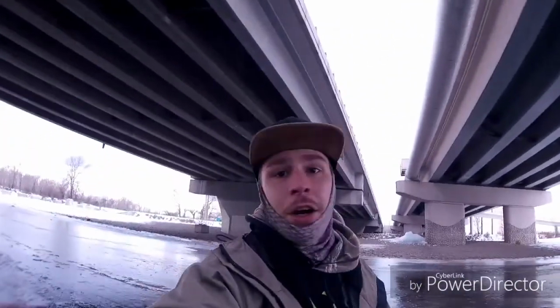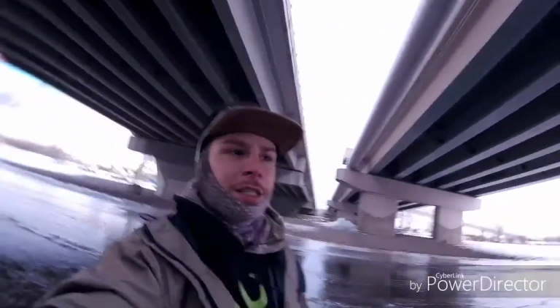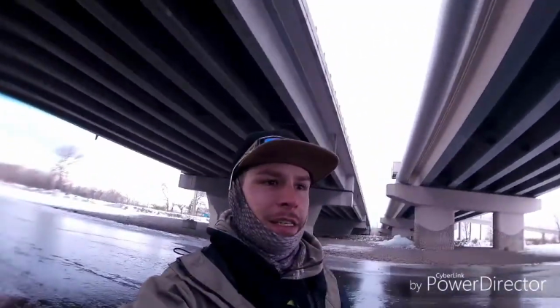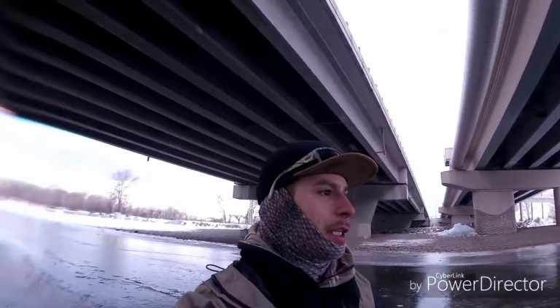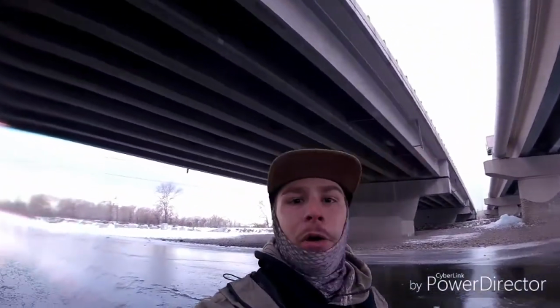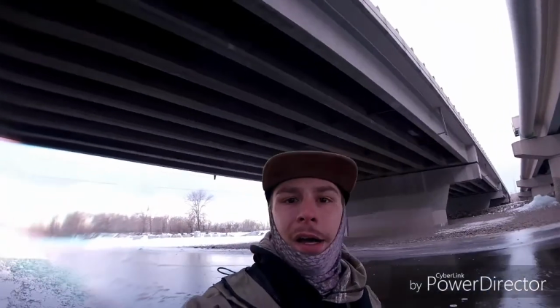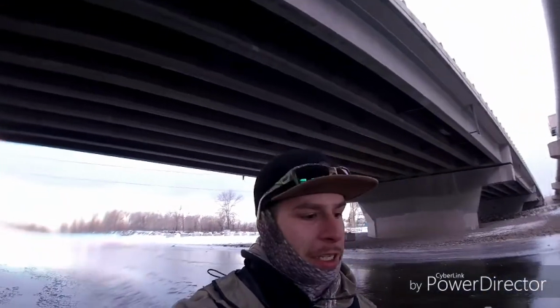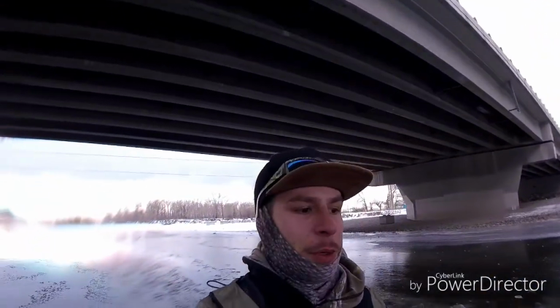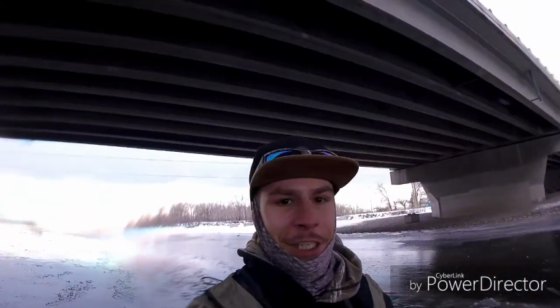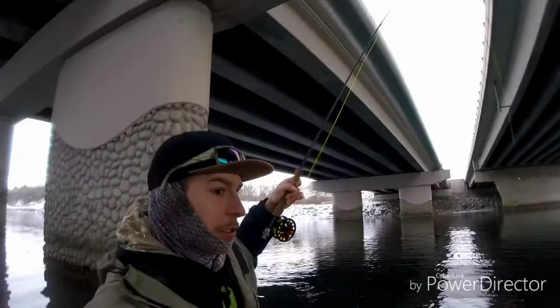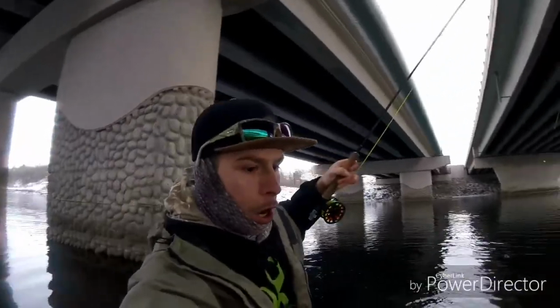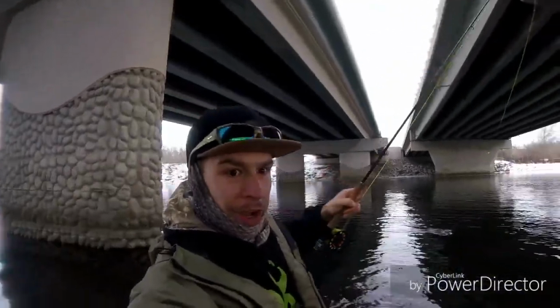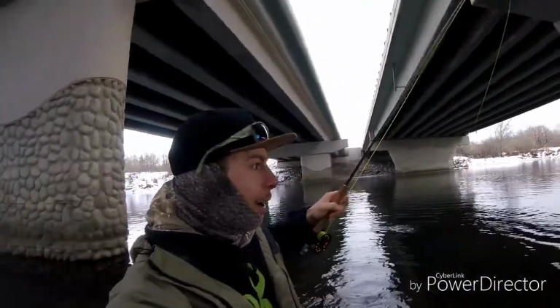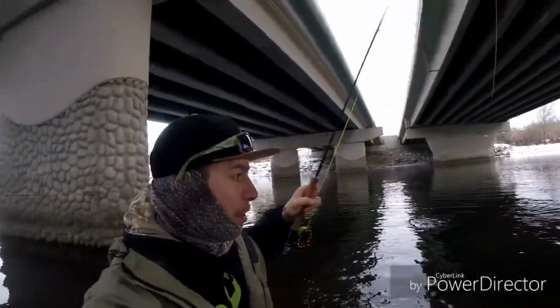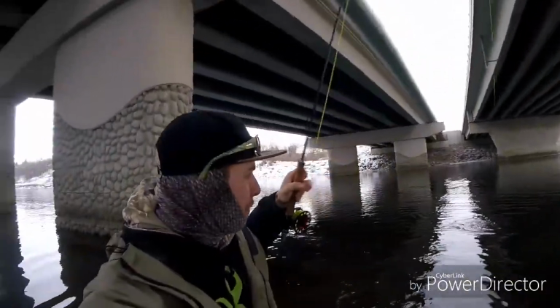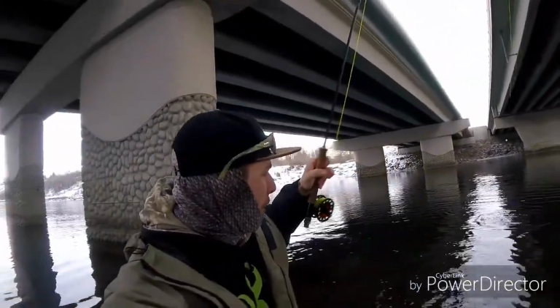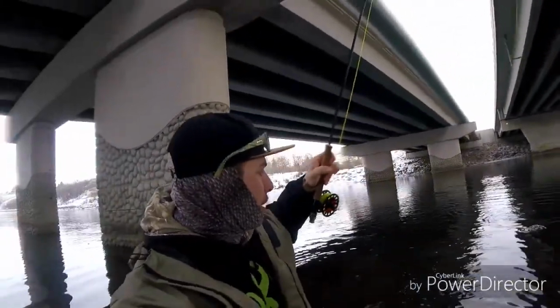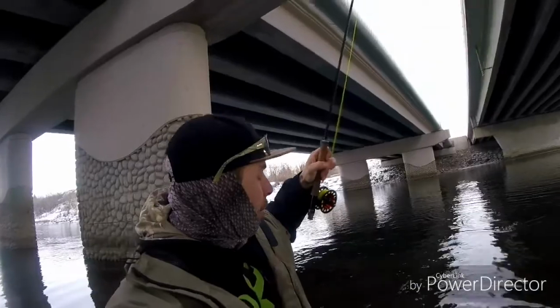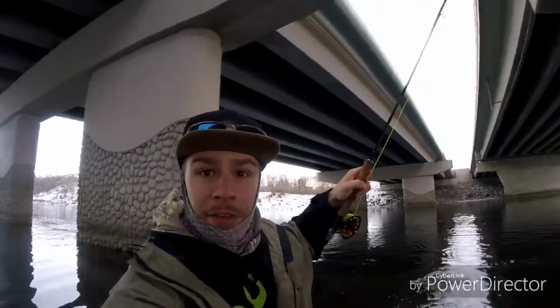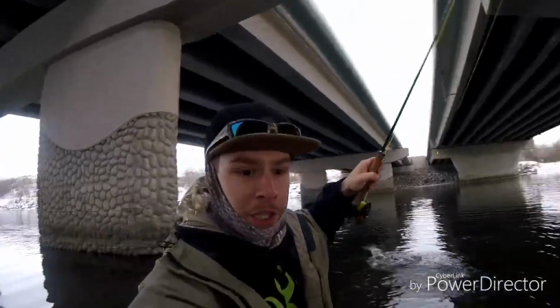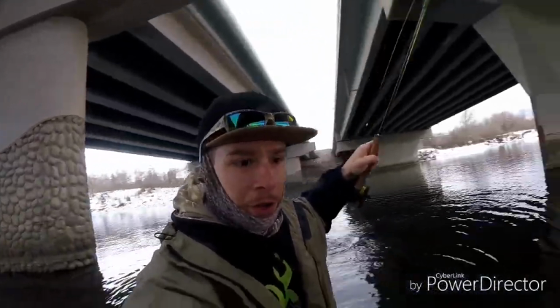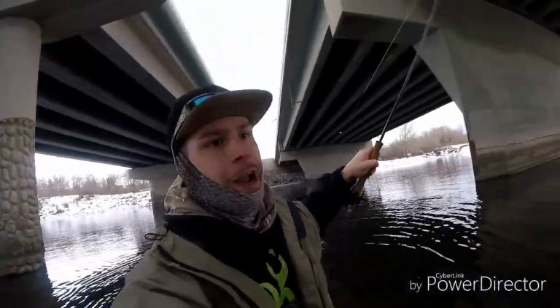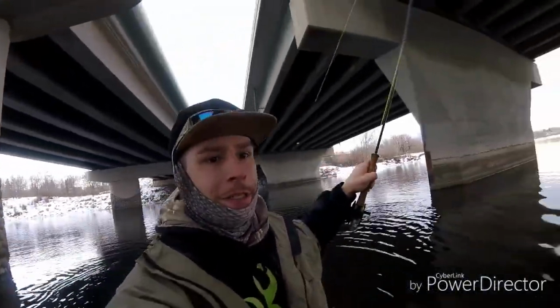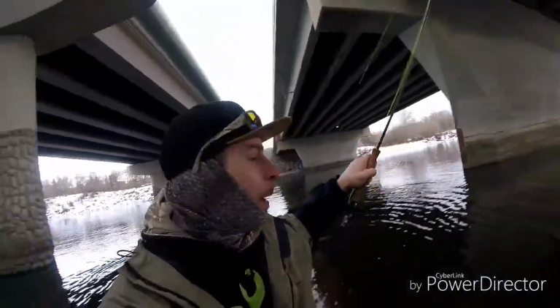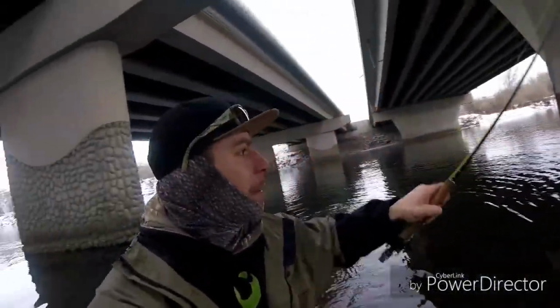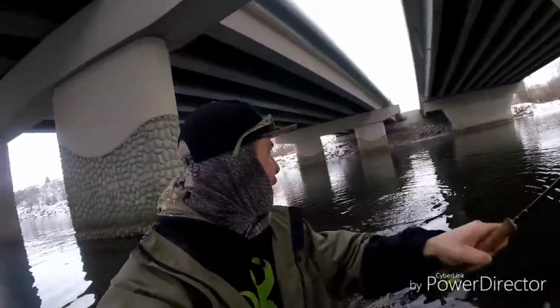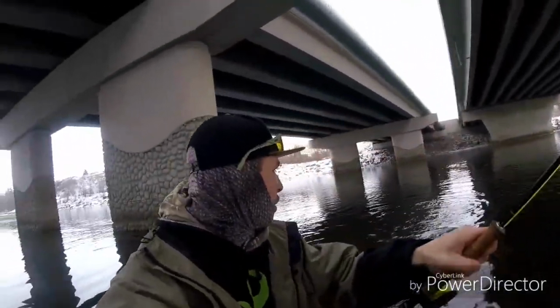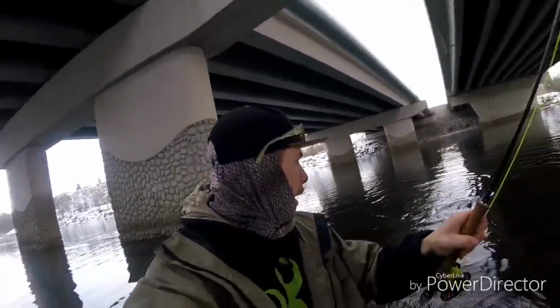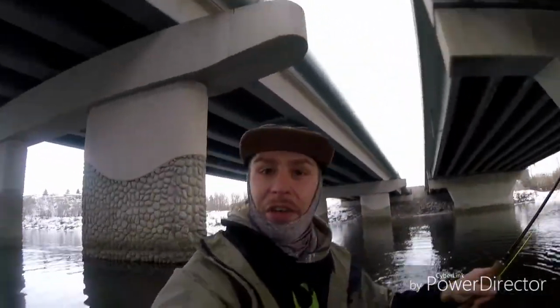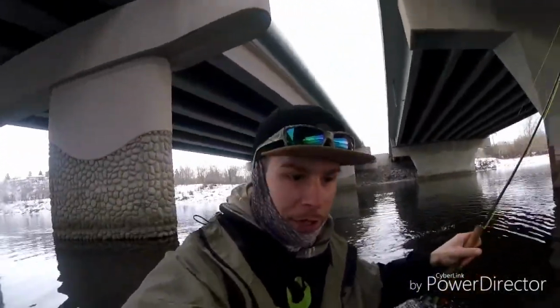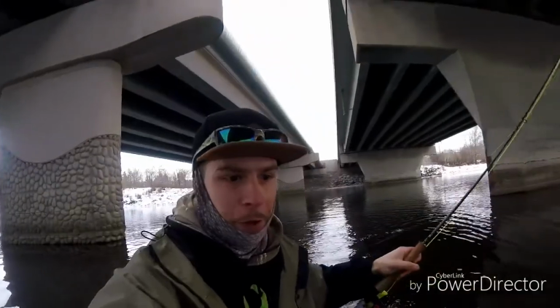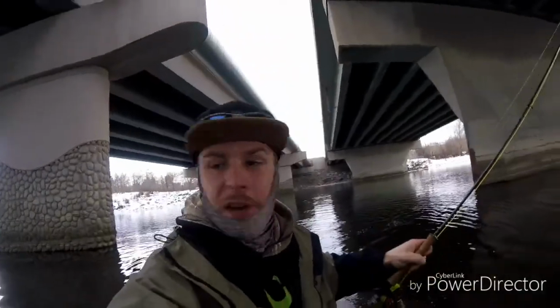Quite awesome guys! Let's see if we can get some trout now. Stay tuned for some more action. It's on right now — third drift, third whitefish. There are lots of fish in this hole here, I hit a sweet spot. It's gonna be a great day of fishing, I'm gonna have a nice full-length video to put together for you guys.